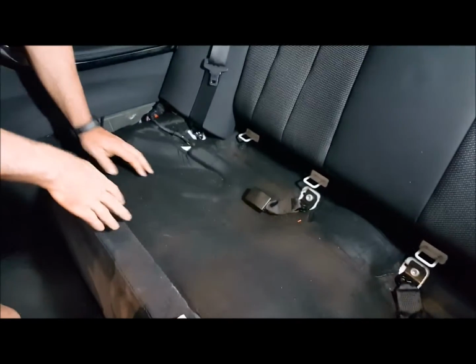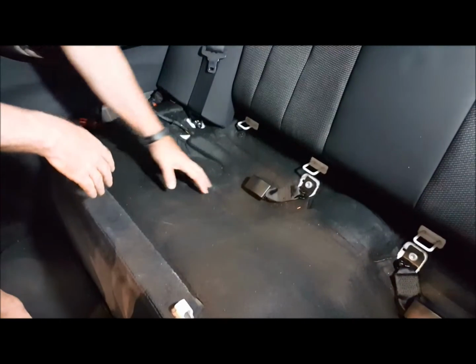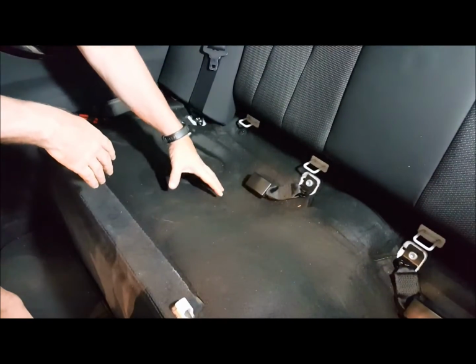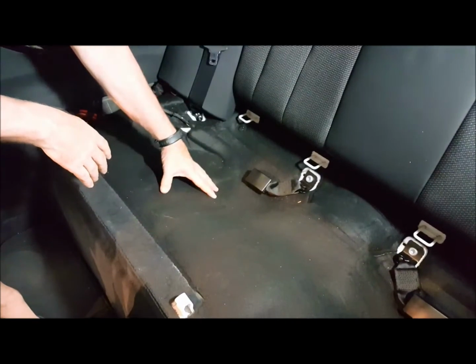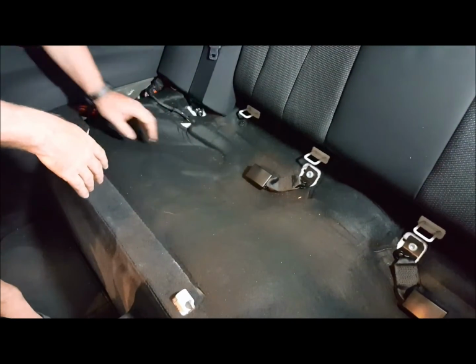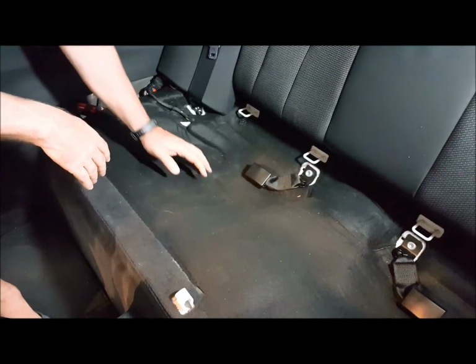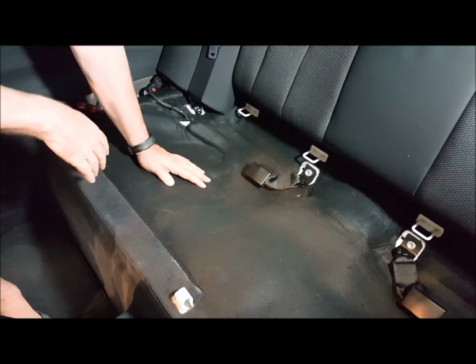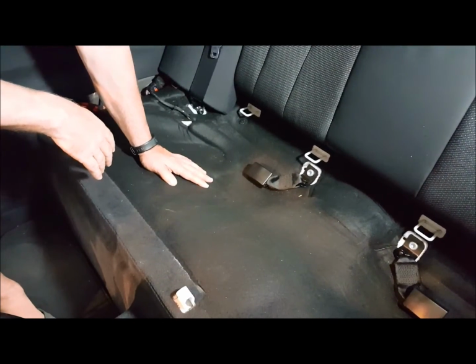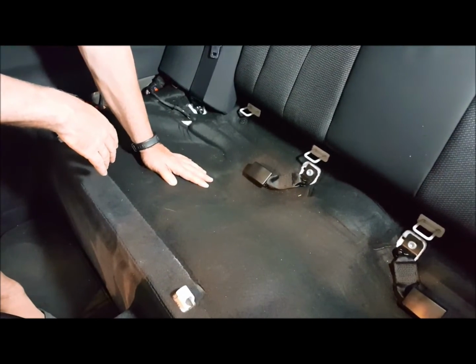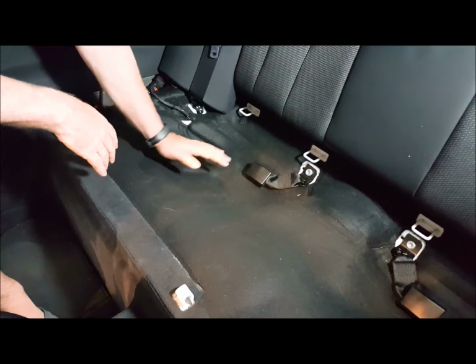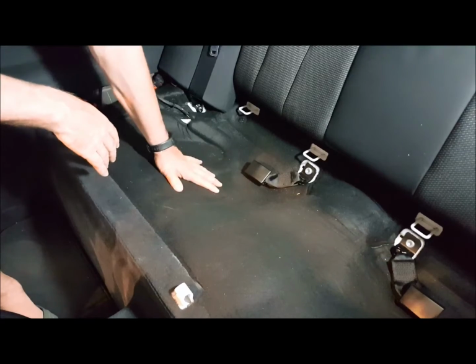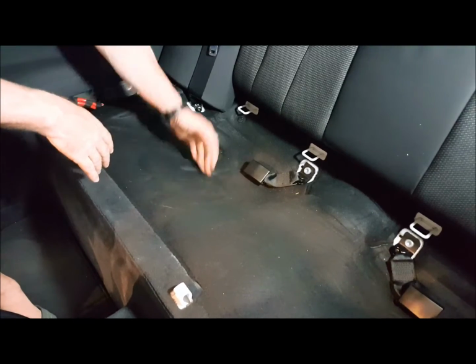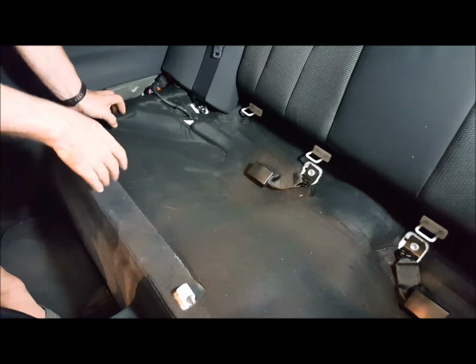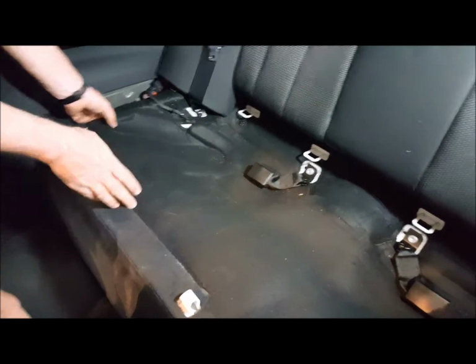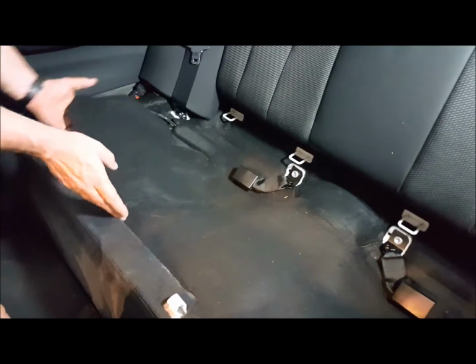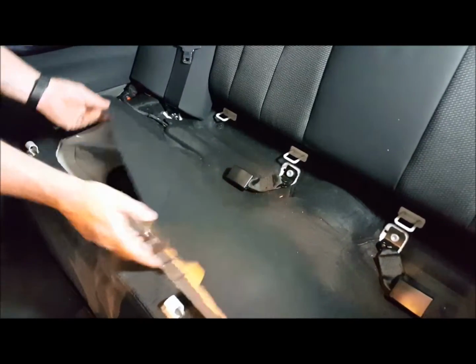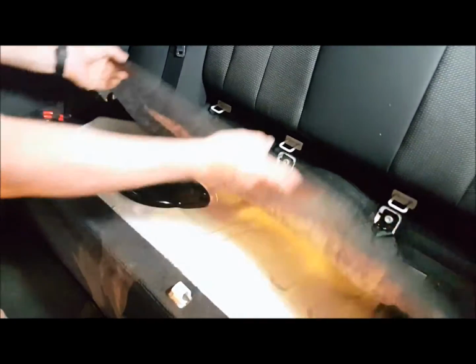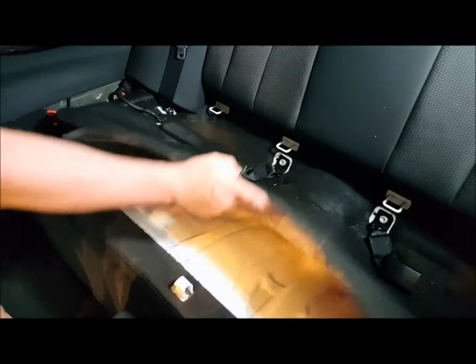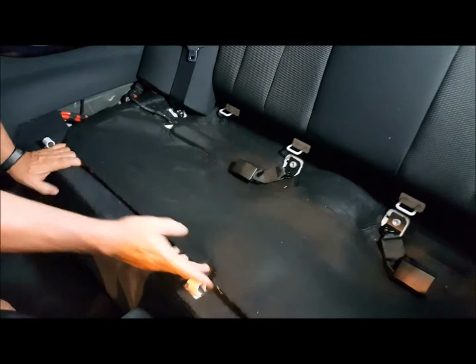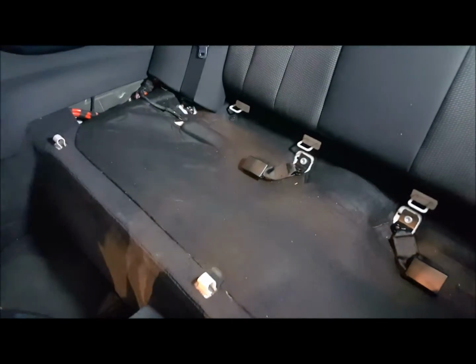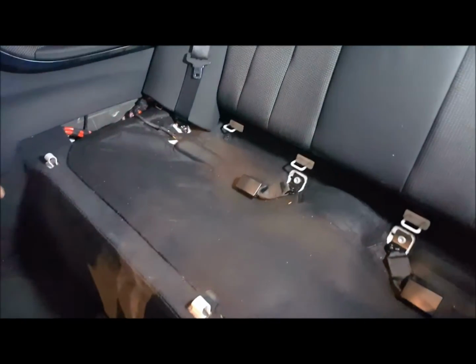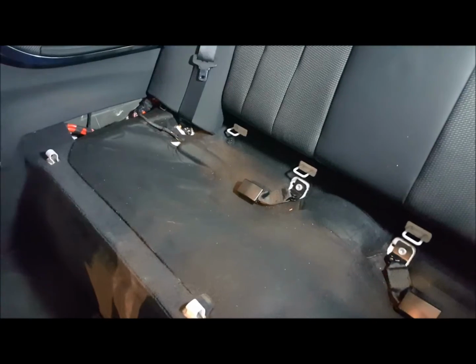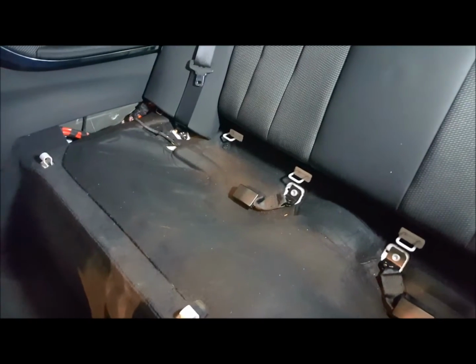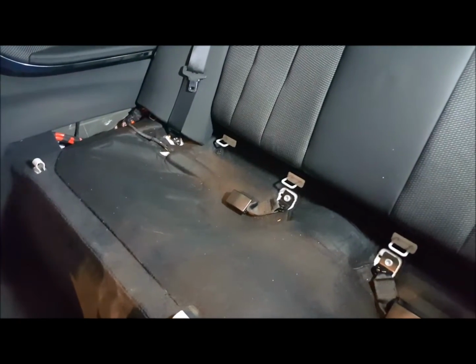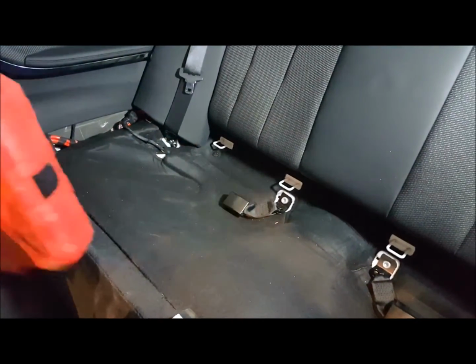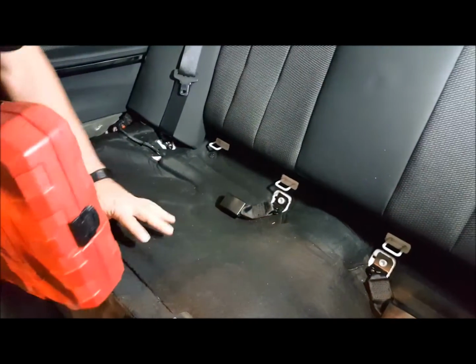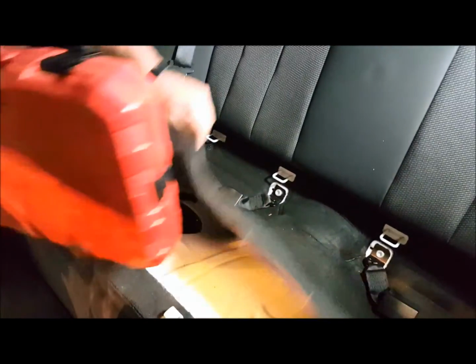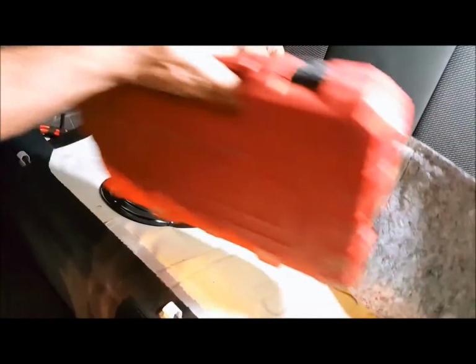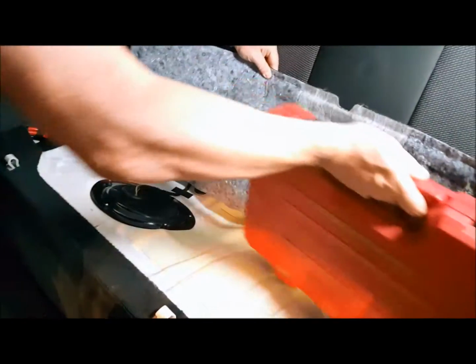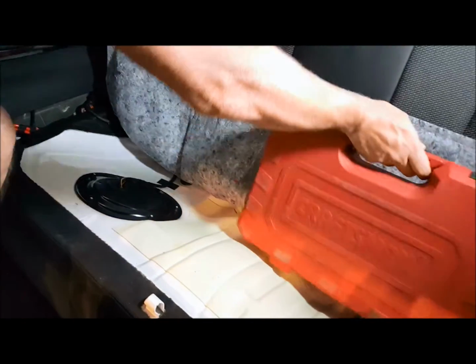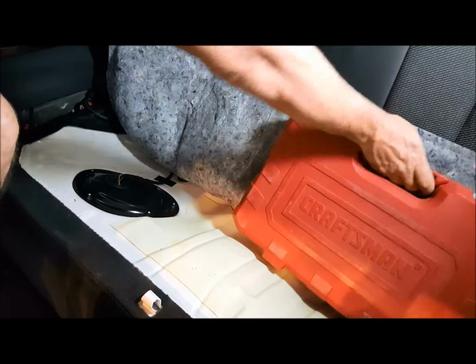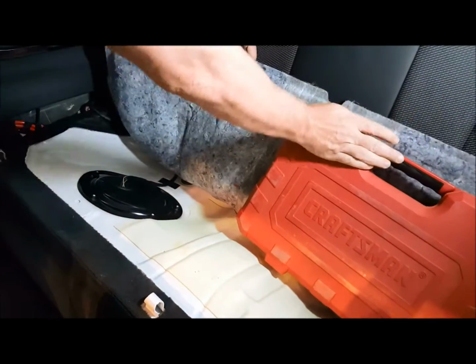Now on the F-Series, the LPFP is located on the passenger side, so we'll go ahead and pull this cover up. I like to use a toolbox to hold this cover back out of the way, so we'll put that like that.